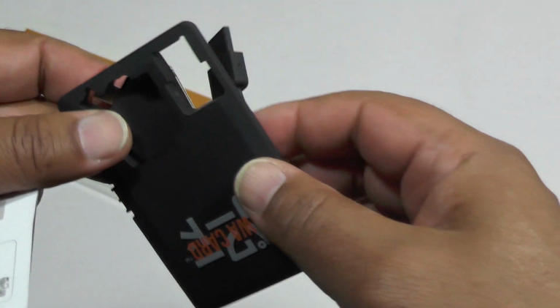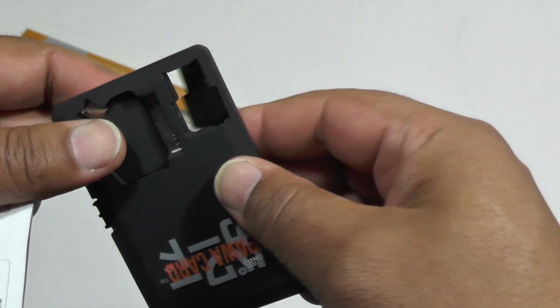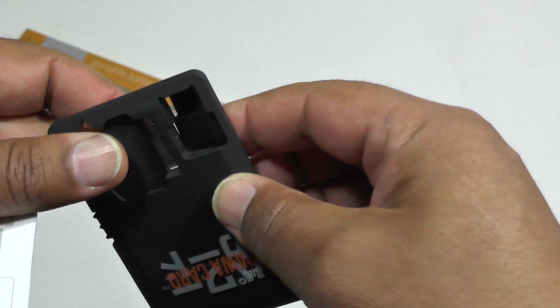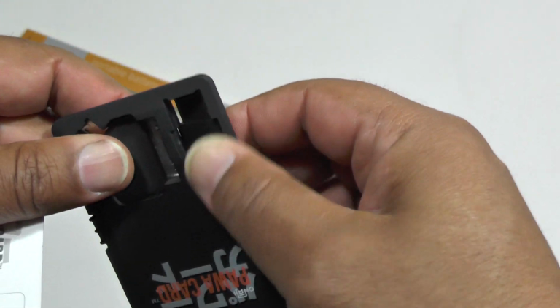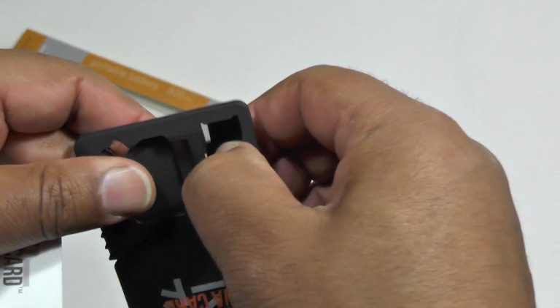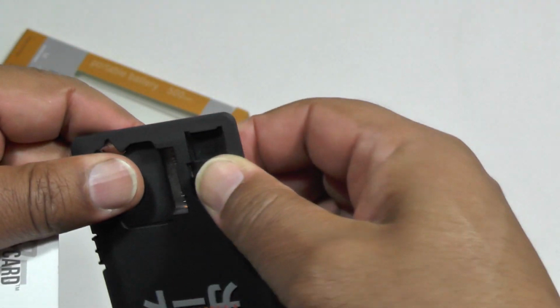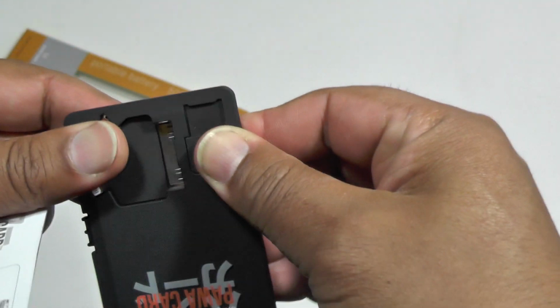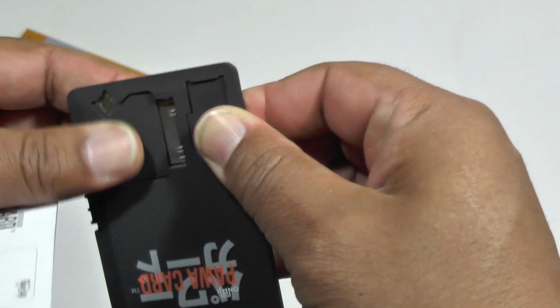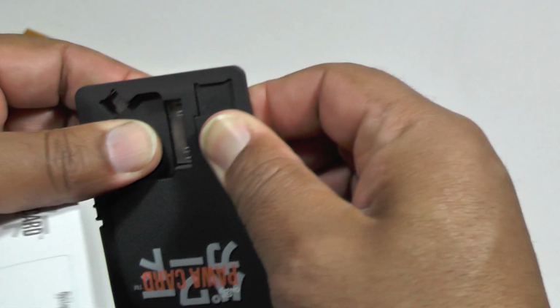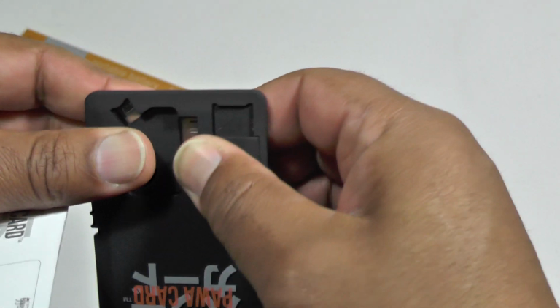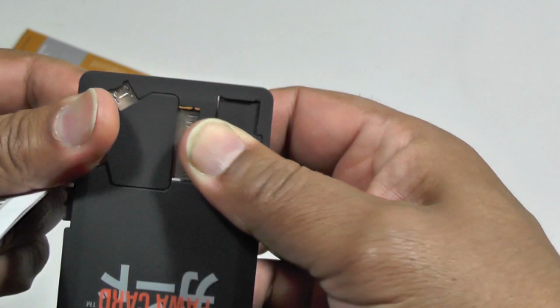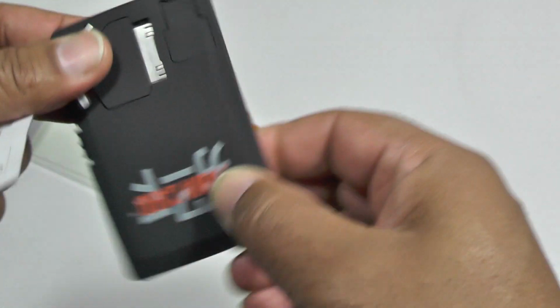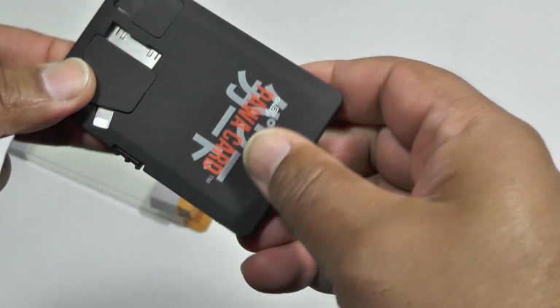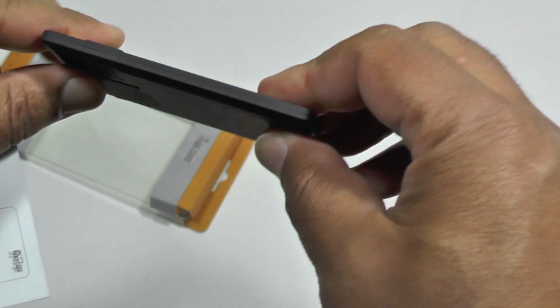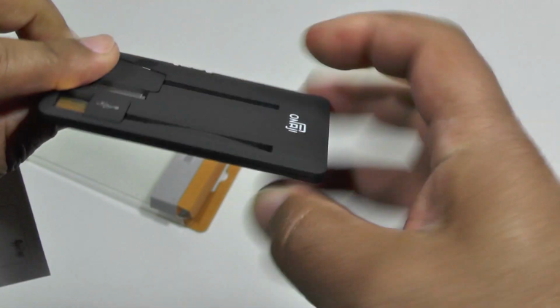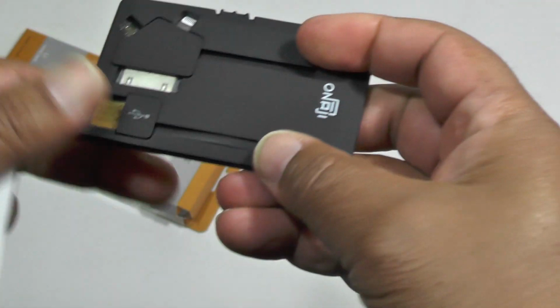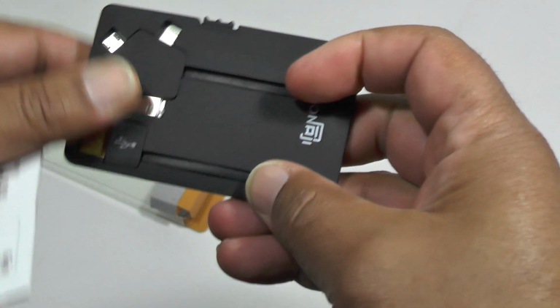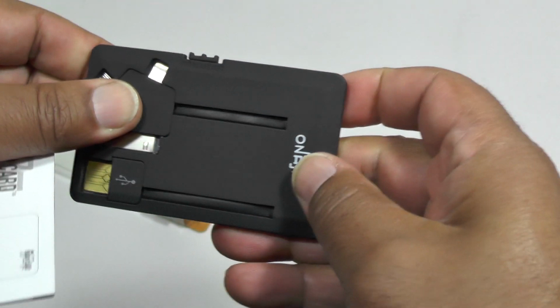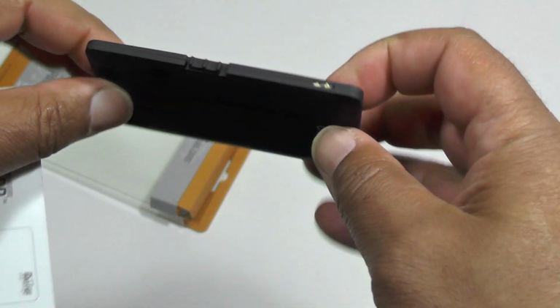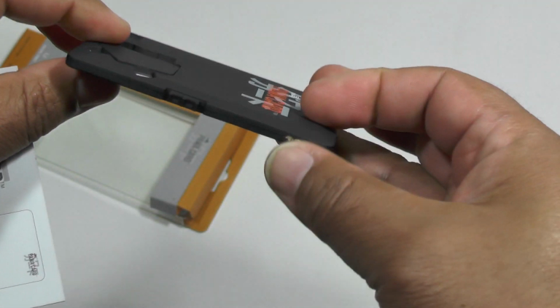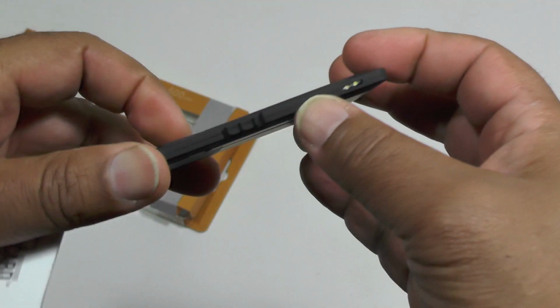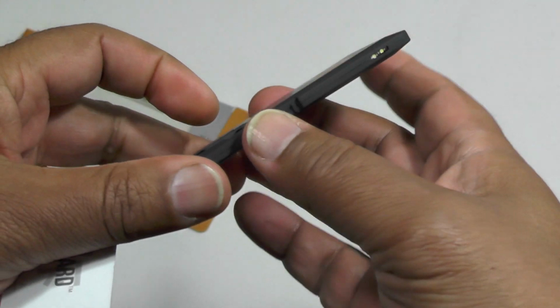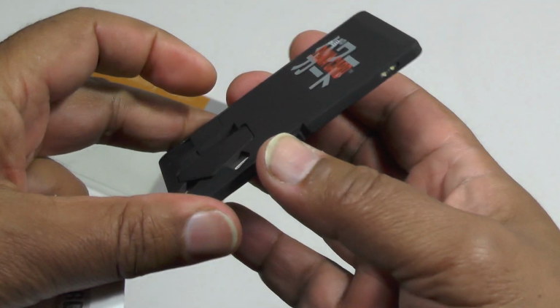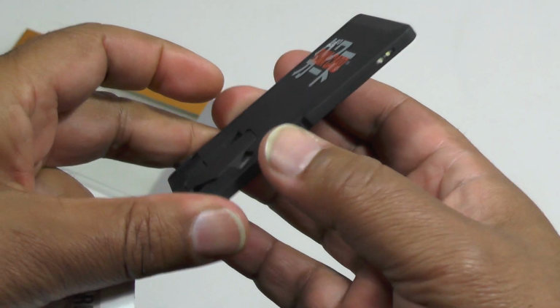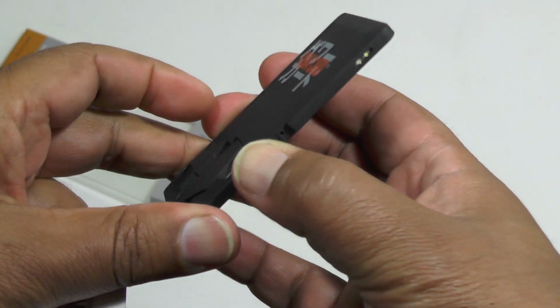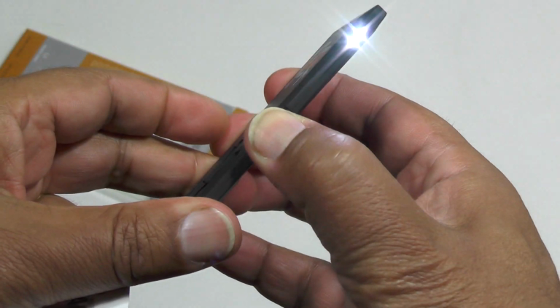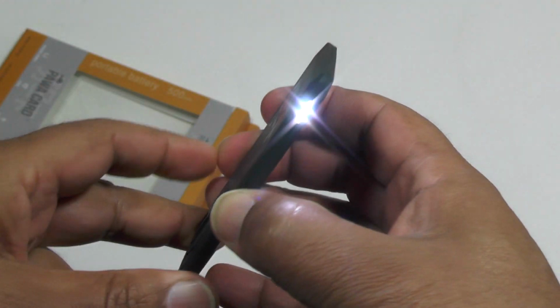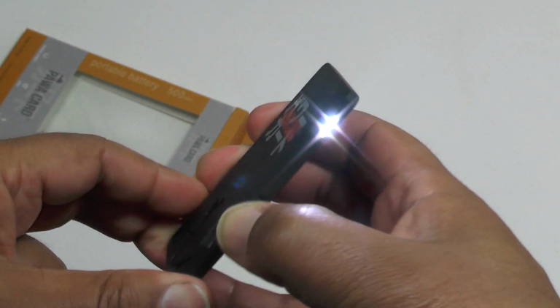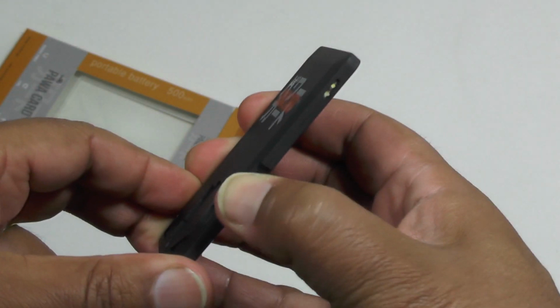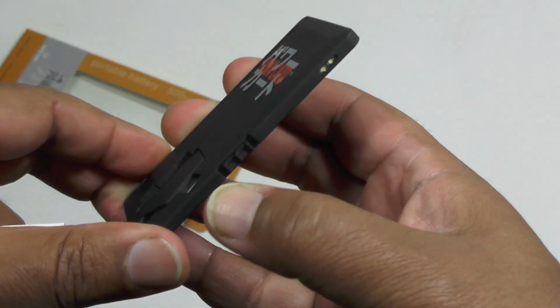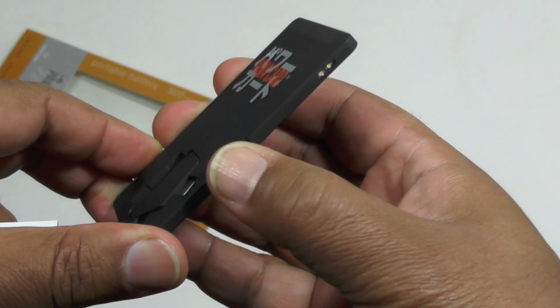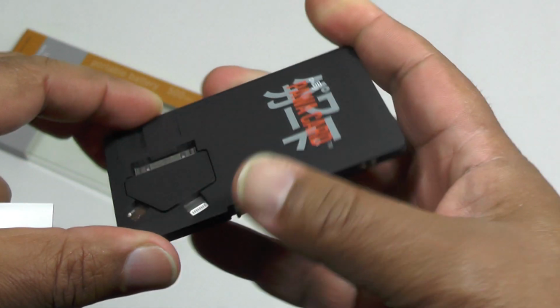The thing that impresses me so much about it is it's so well designed. It's very neat, has everything you possibly want — there's a little switch here for charging and for a very bright LED light if you want to use that.